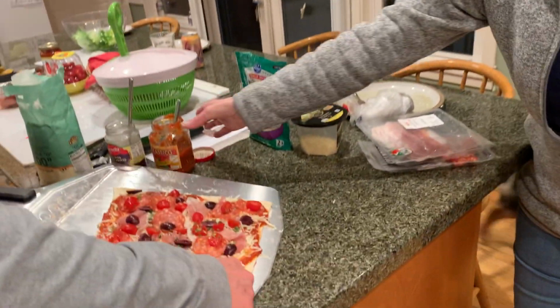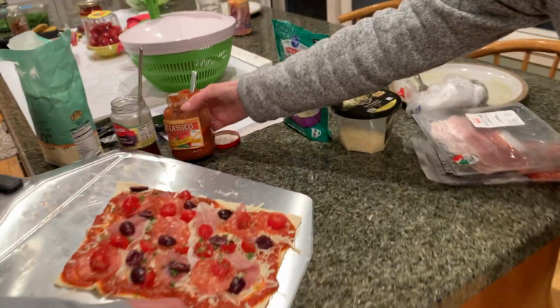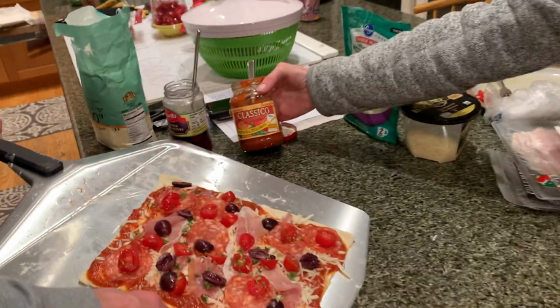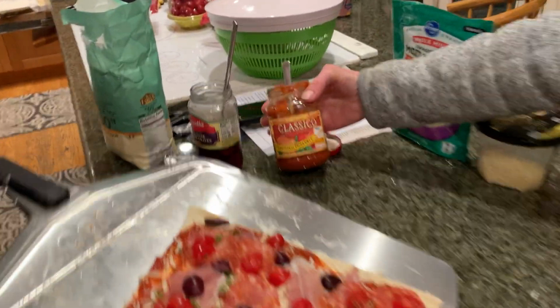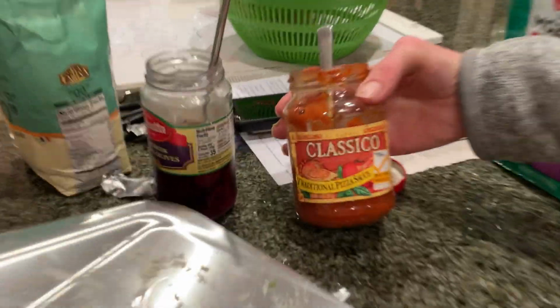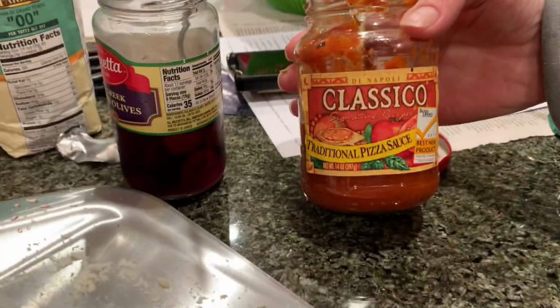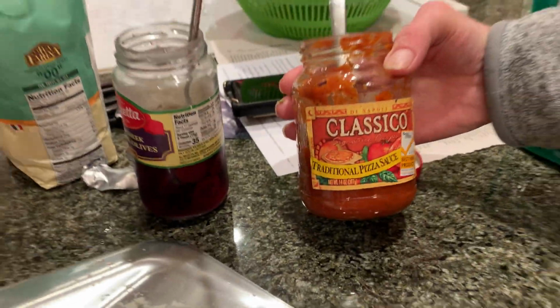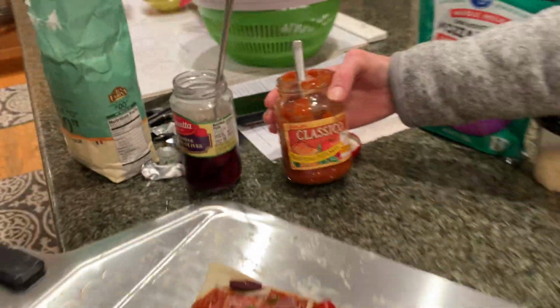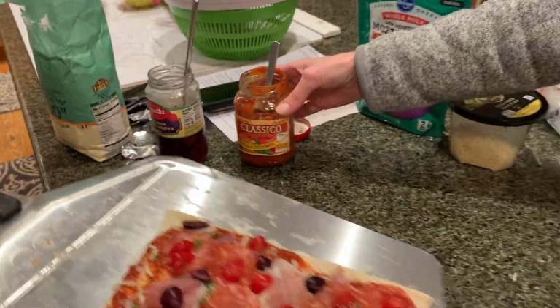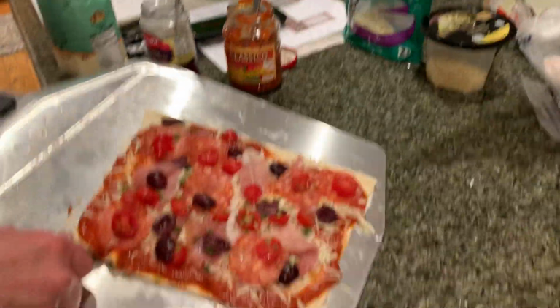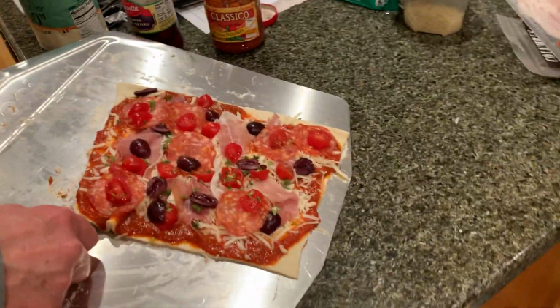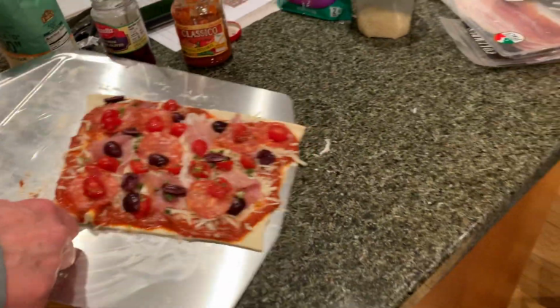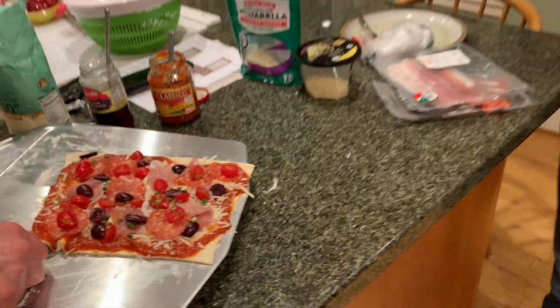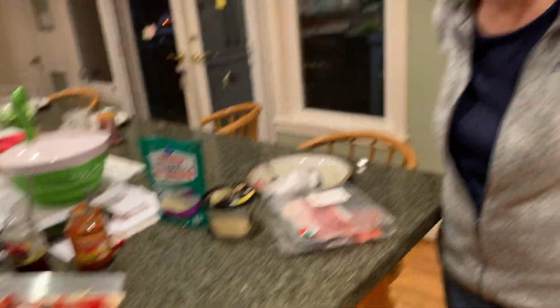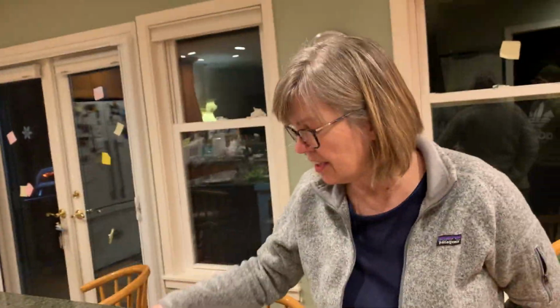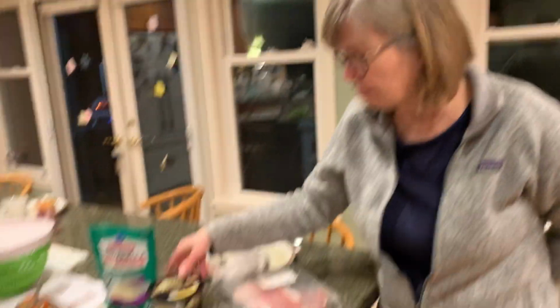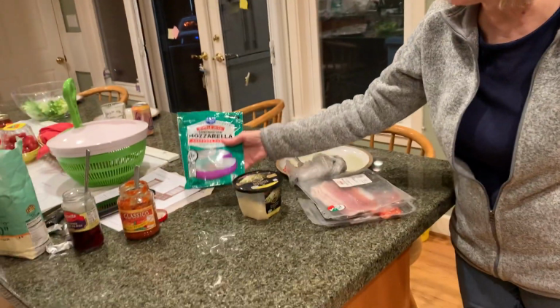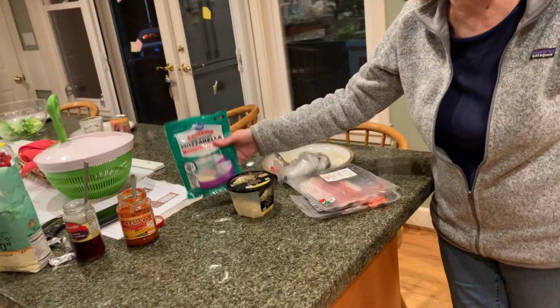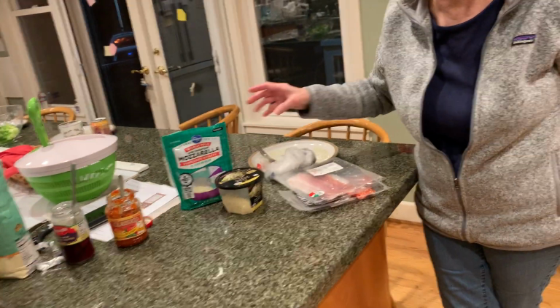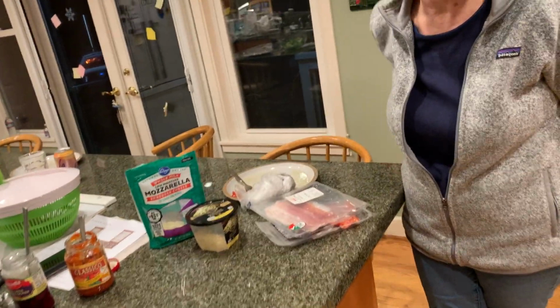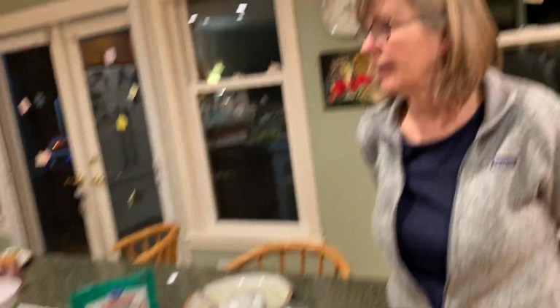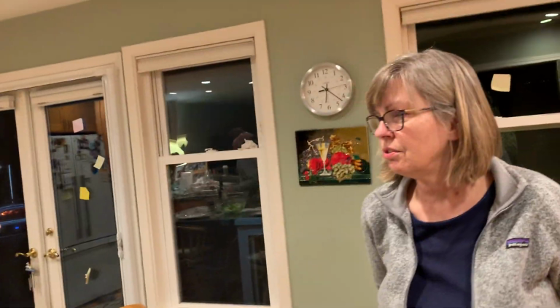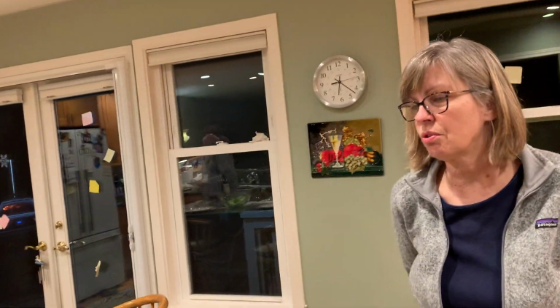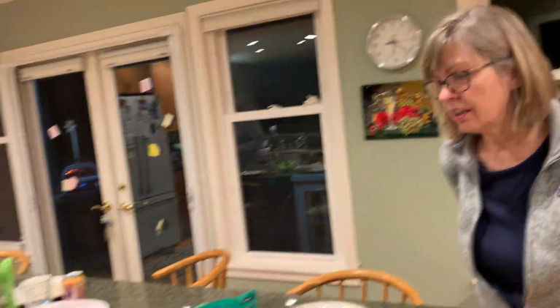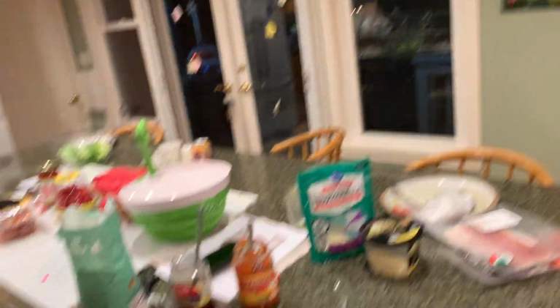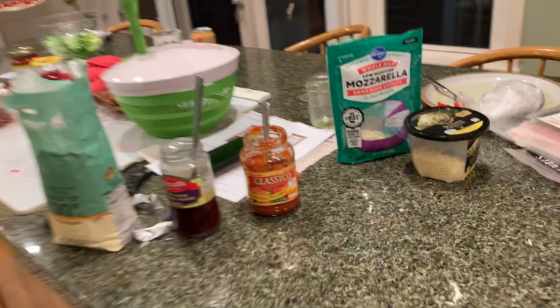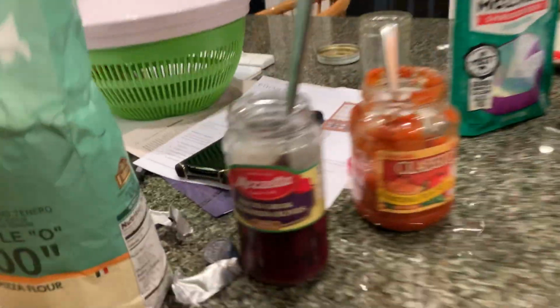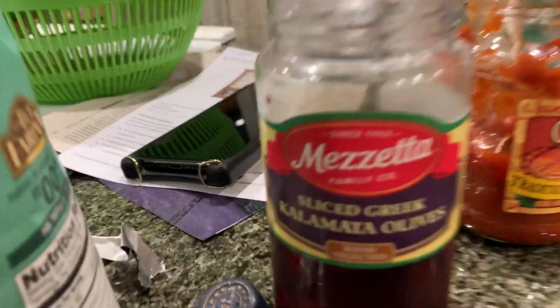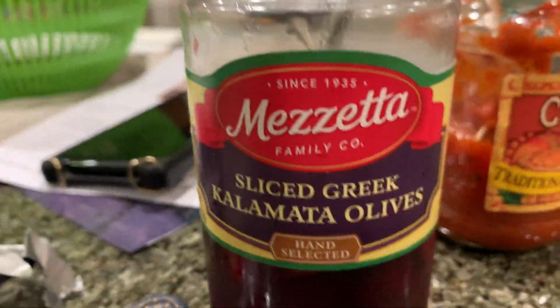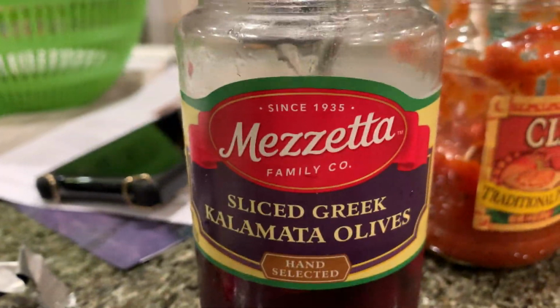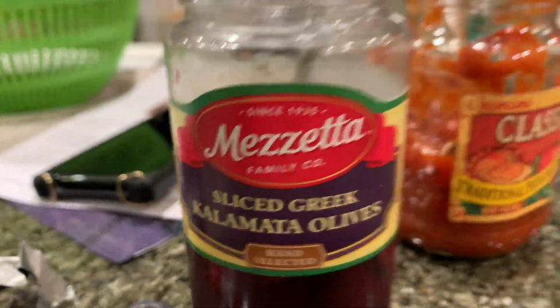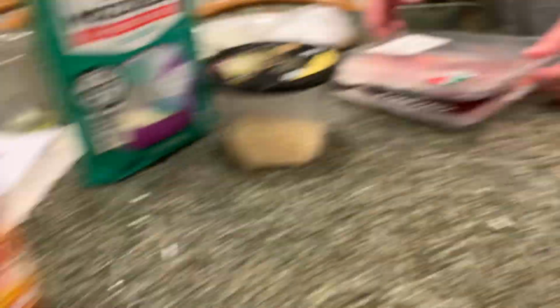I used kalamata olives and some prosciutto.